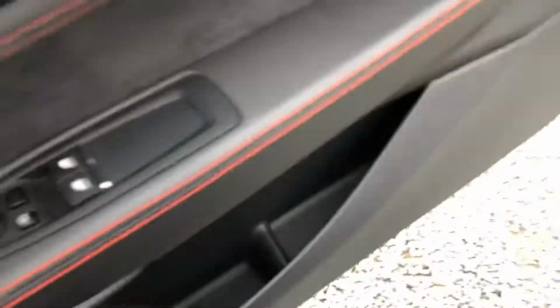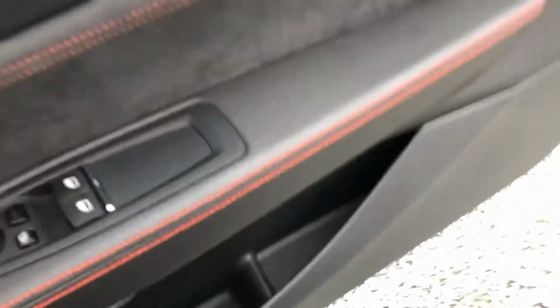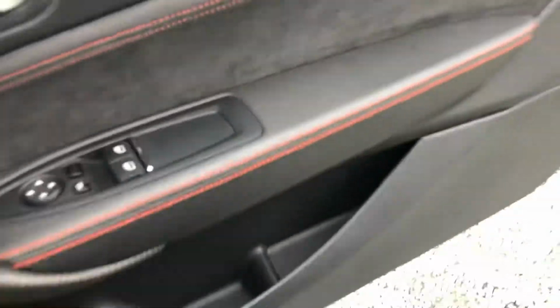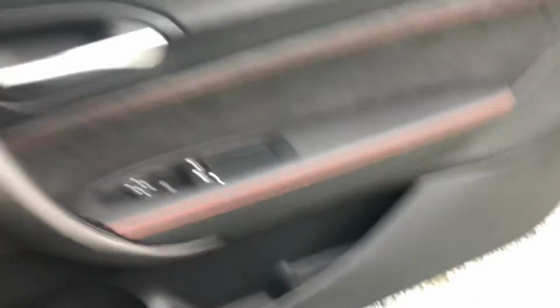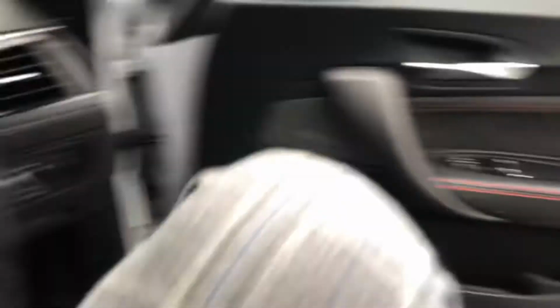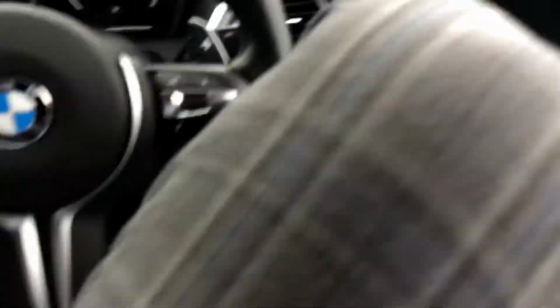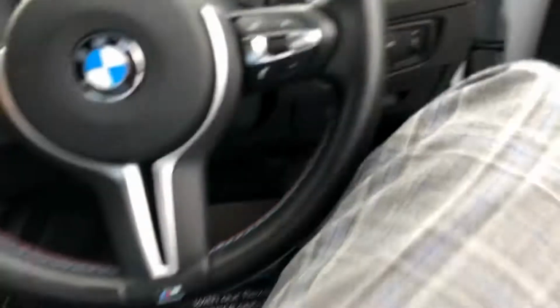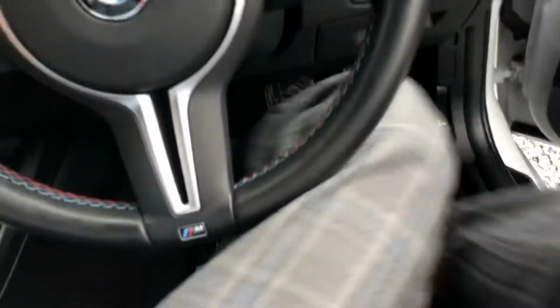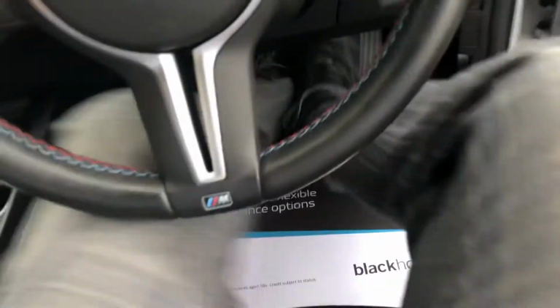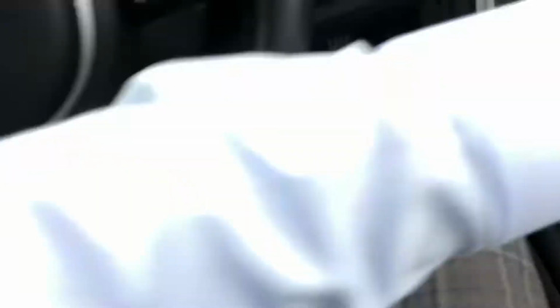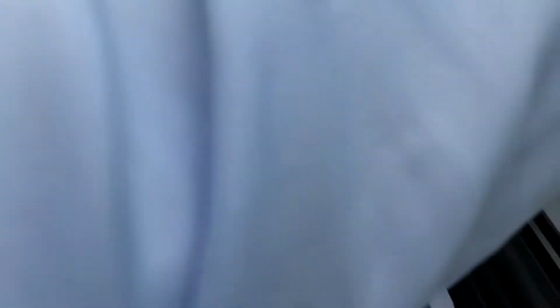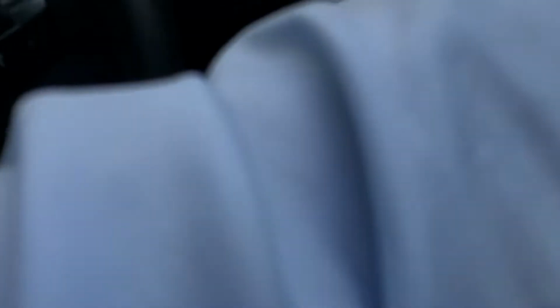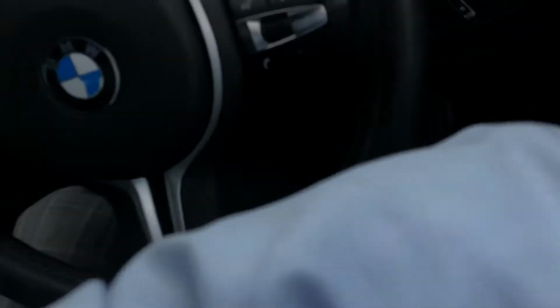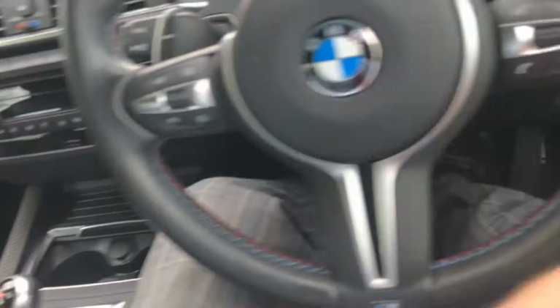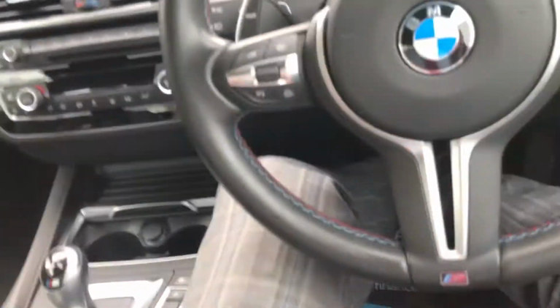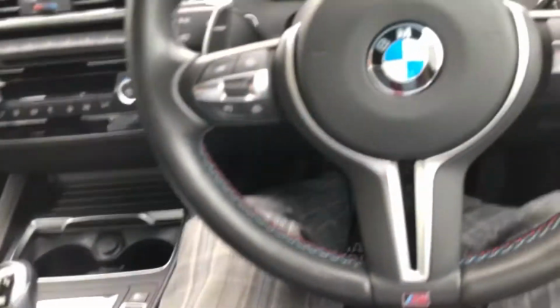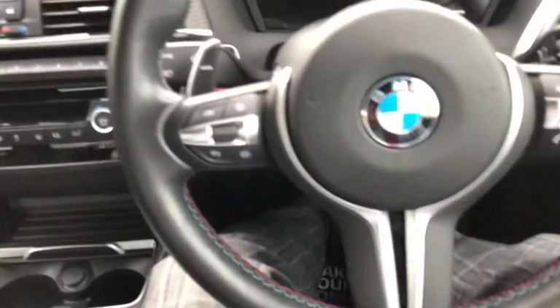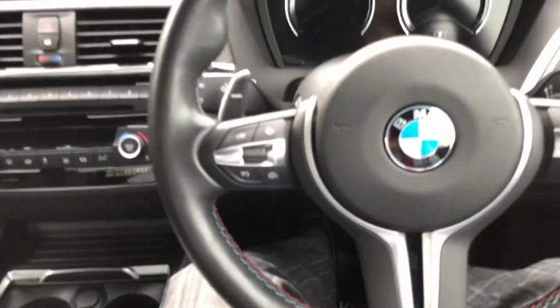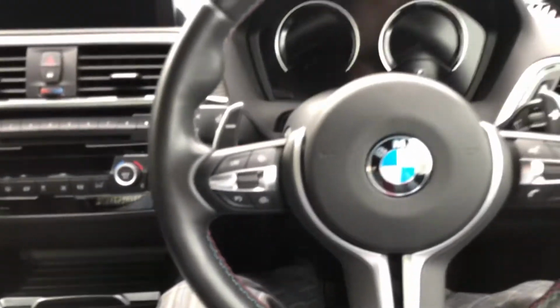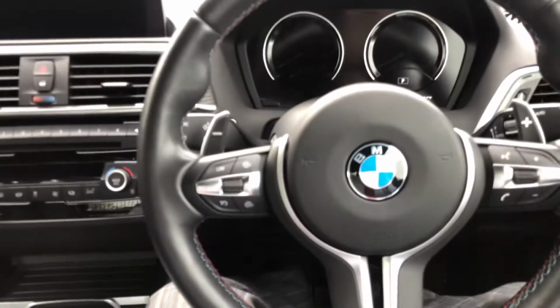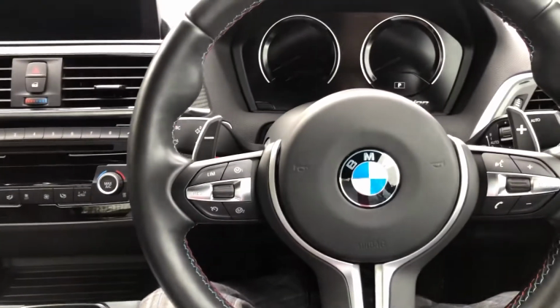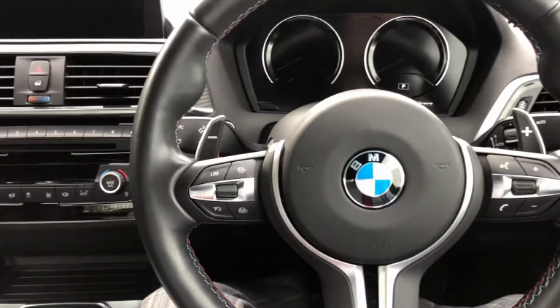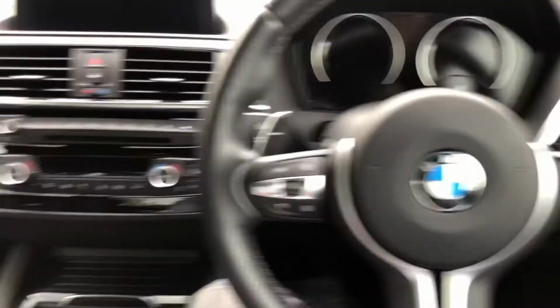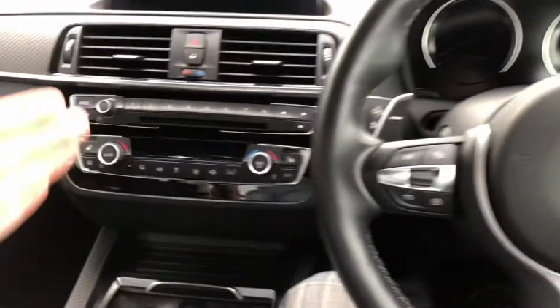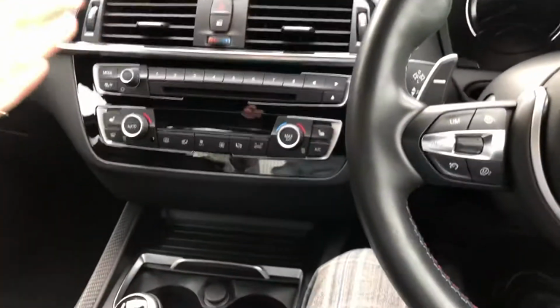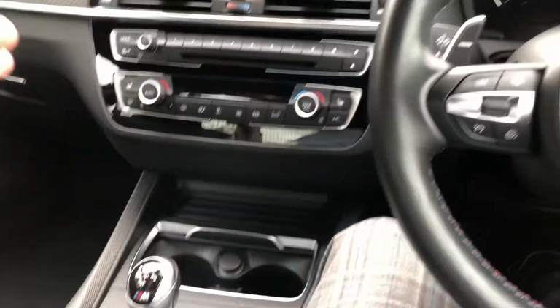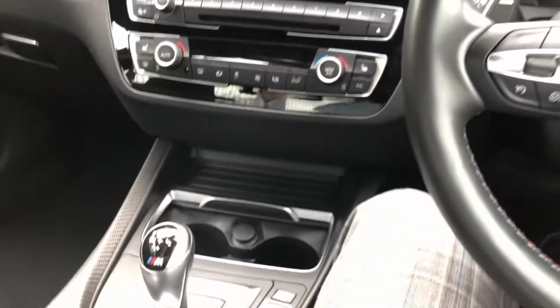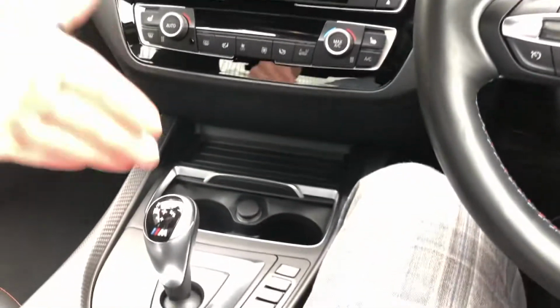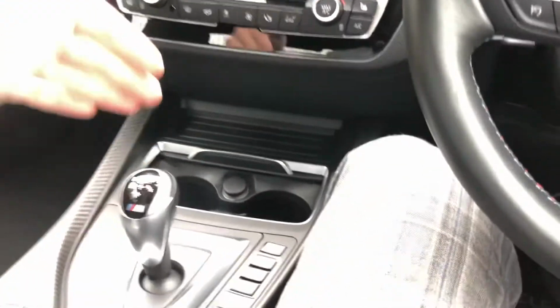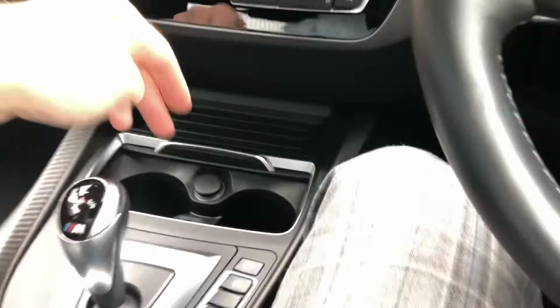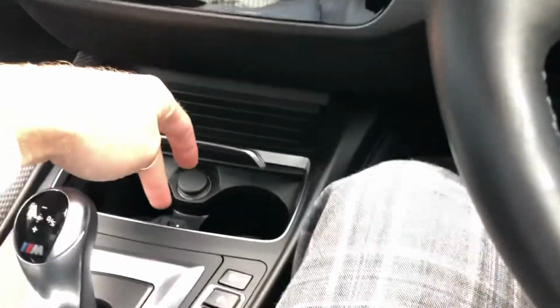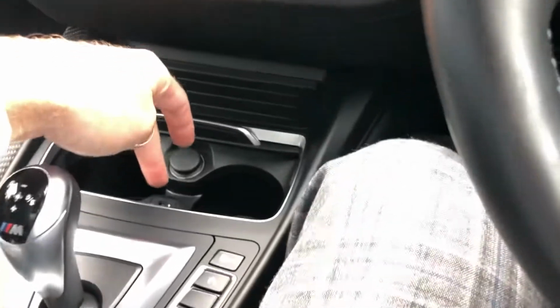Let's get in. One lovely feature about this car which I think is awesome is Apple CarPlay. You plug your phone into the USB just here.